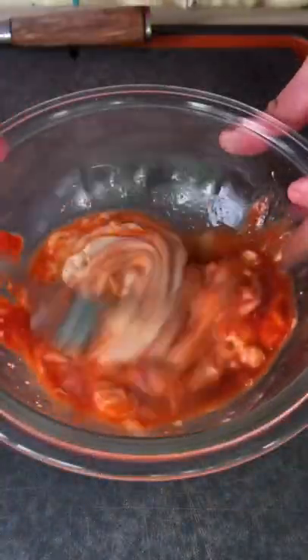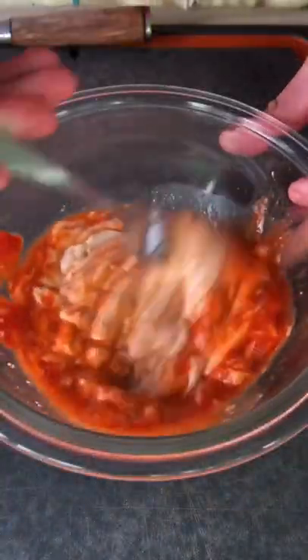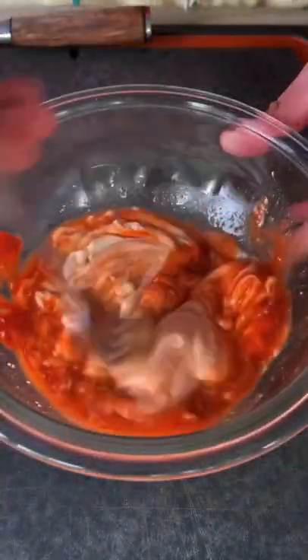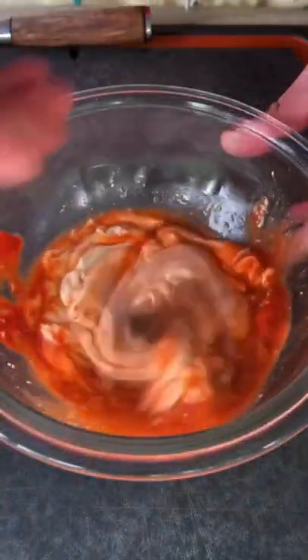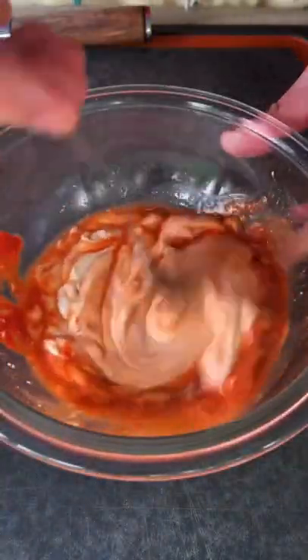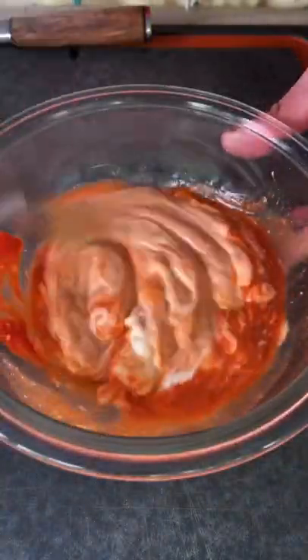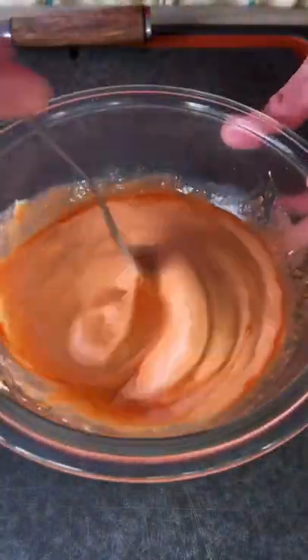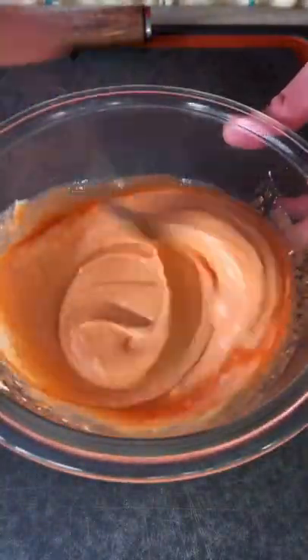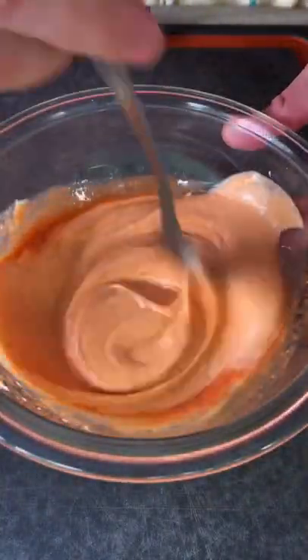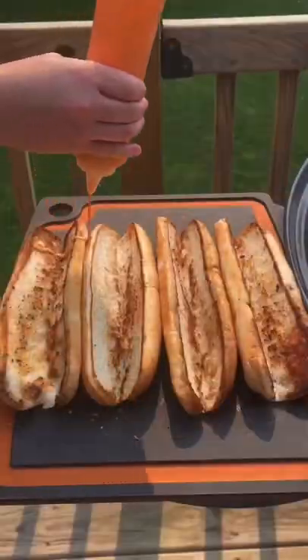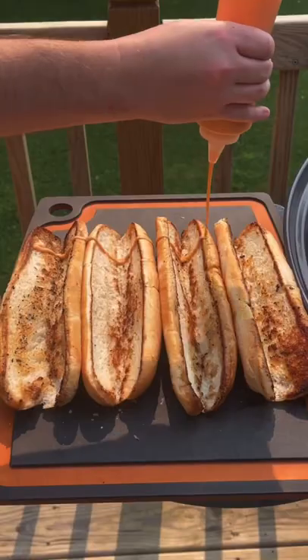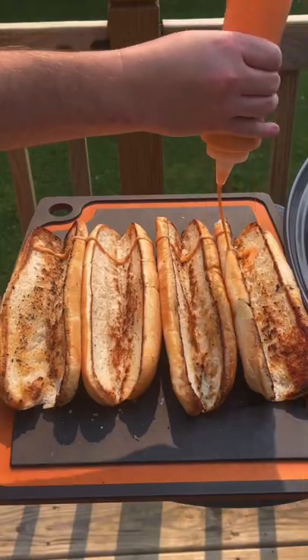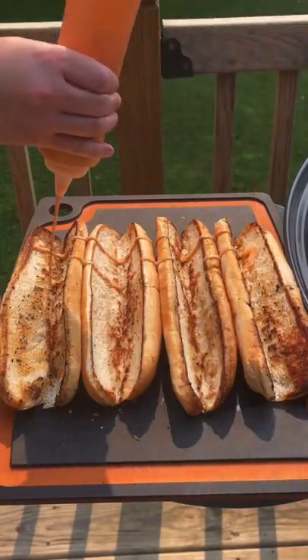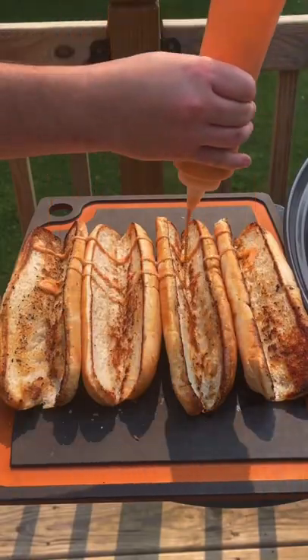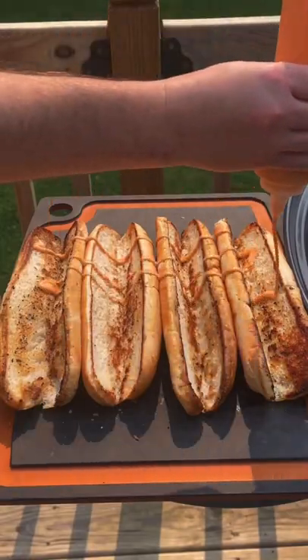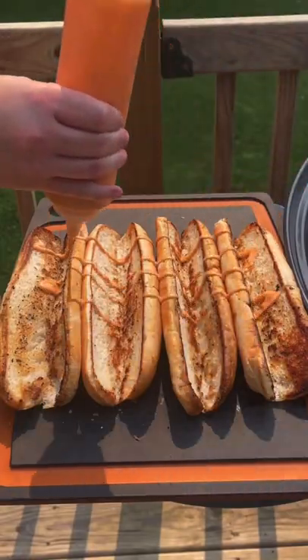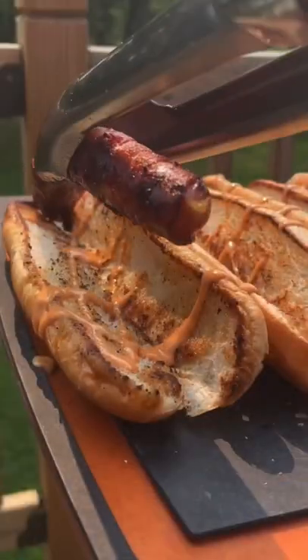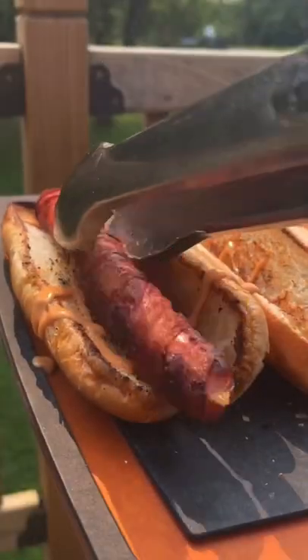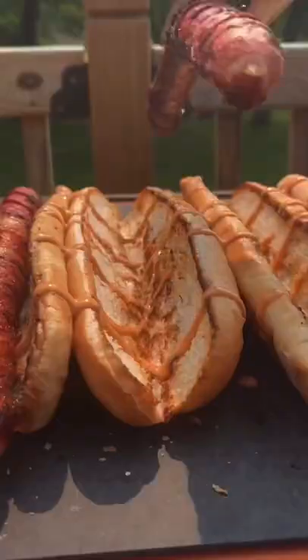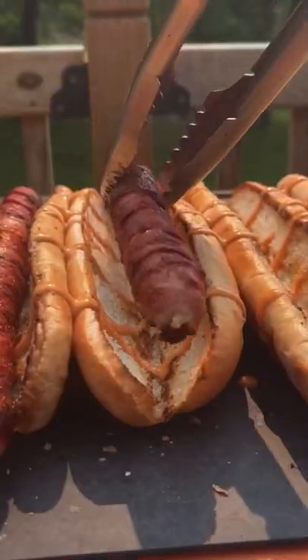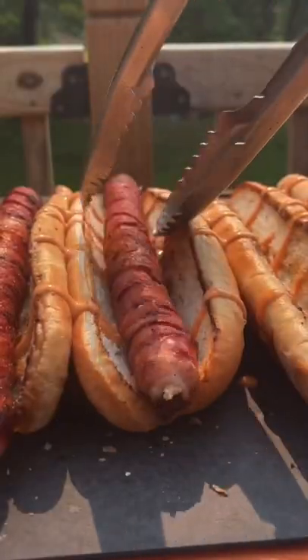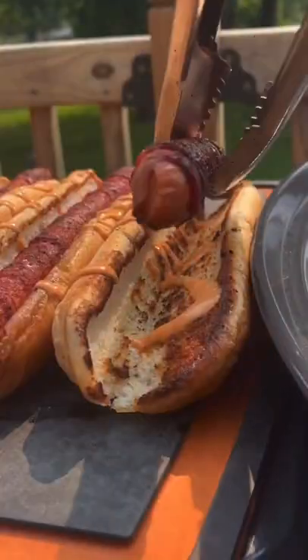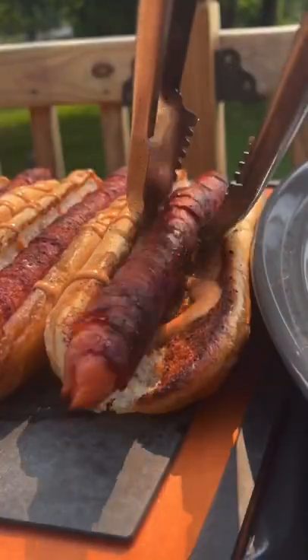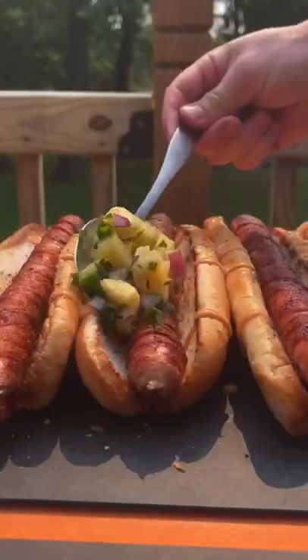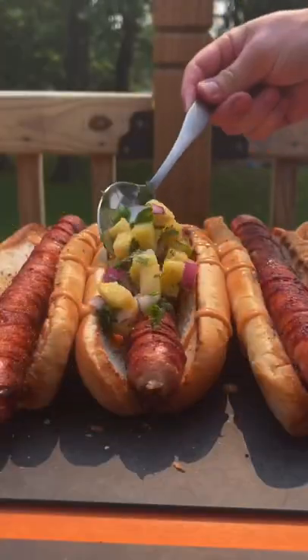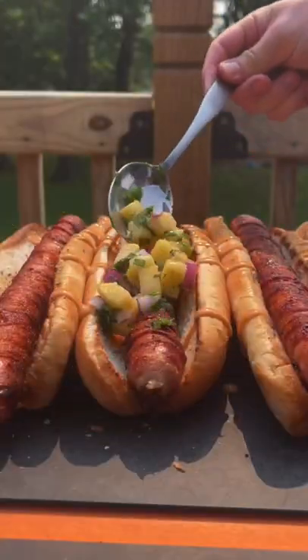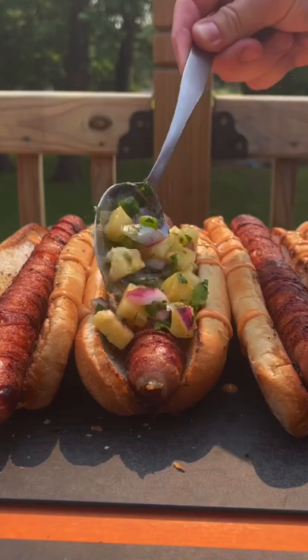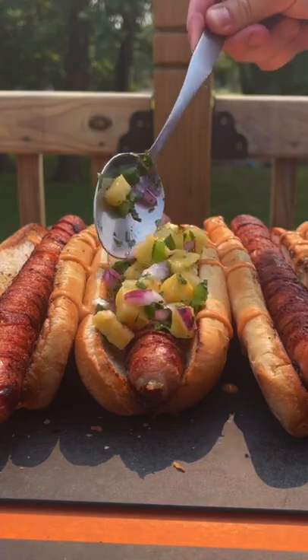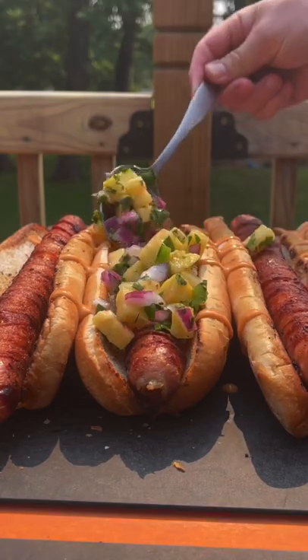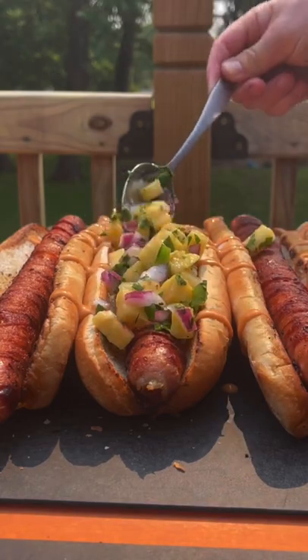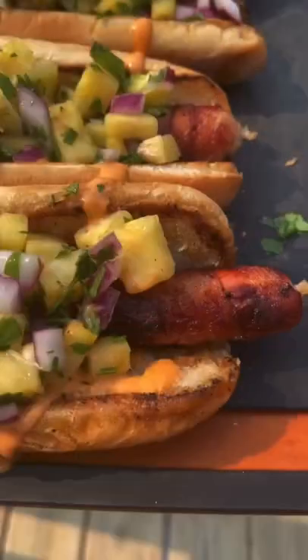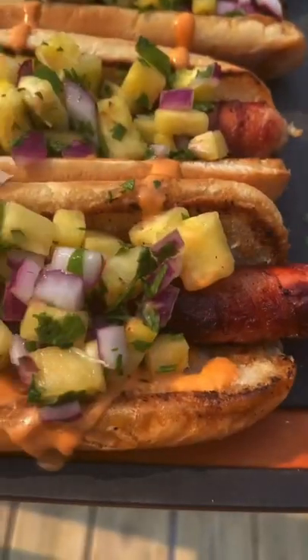In the meantime, make a sriracha aioli. Once that's done, toast those buns, sauce those buns, add the footlong hot dog, and top it with that pineapple salsa.